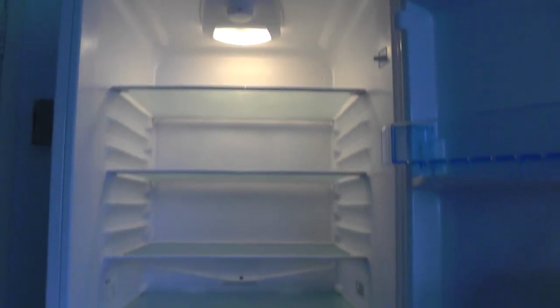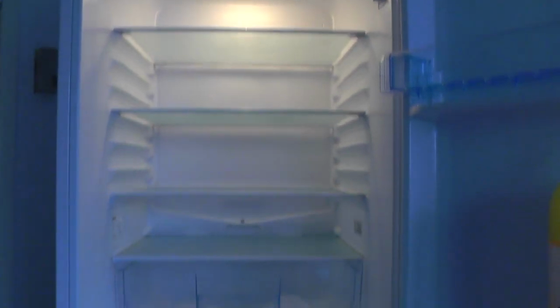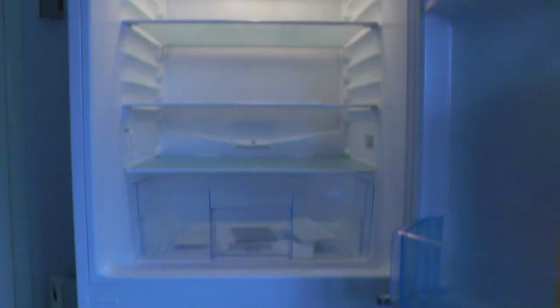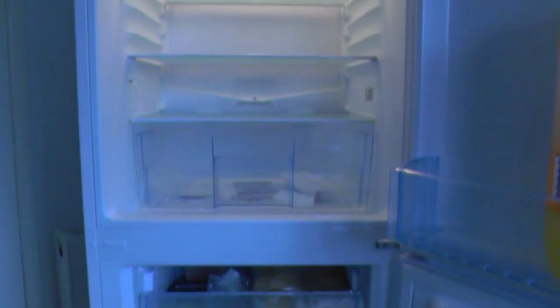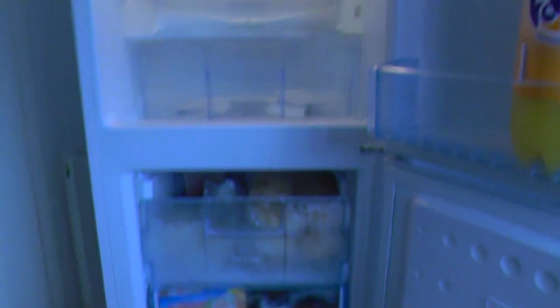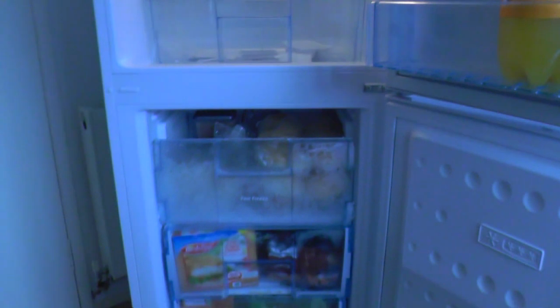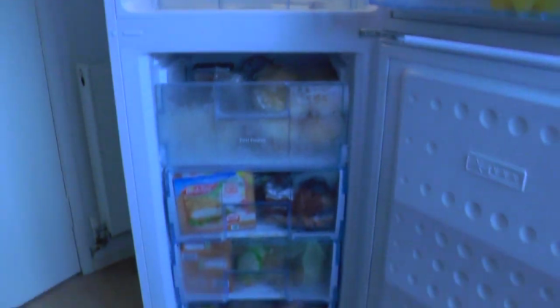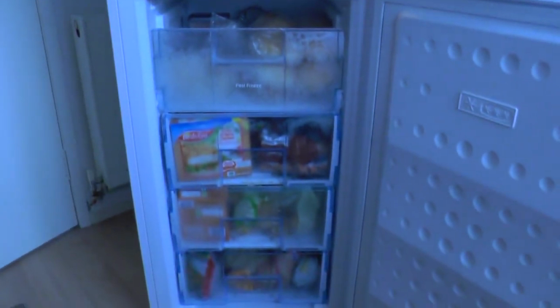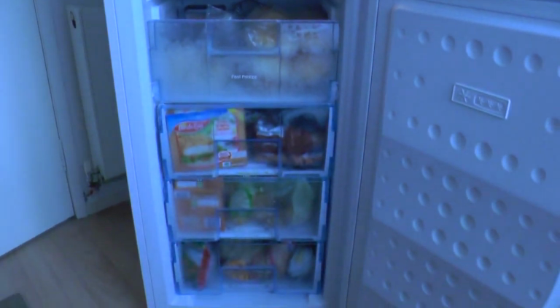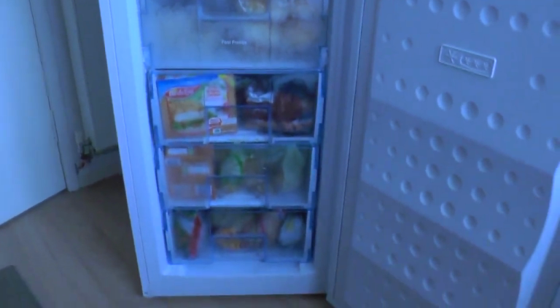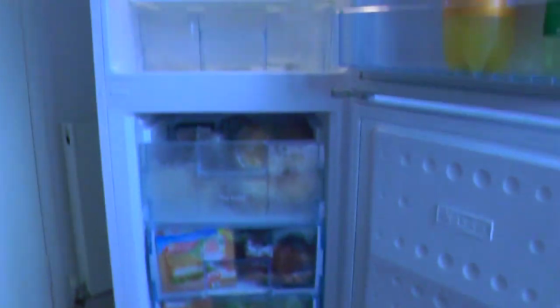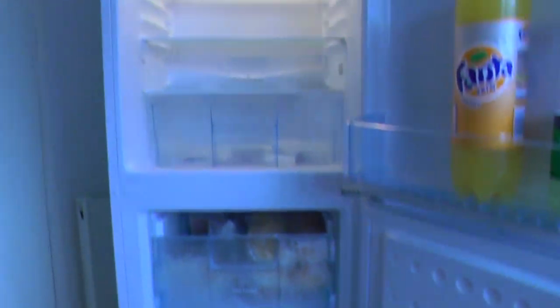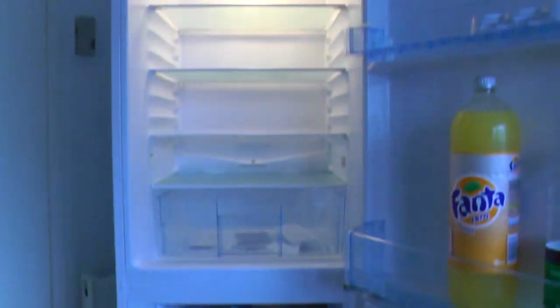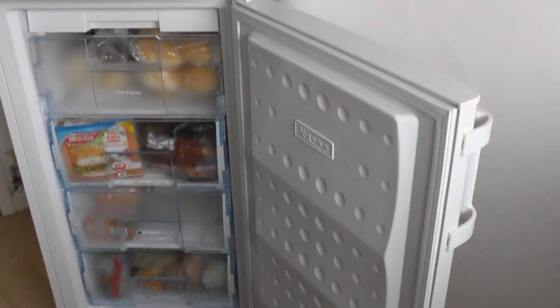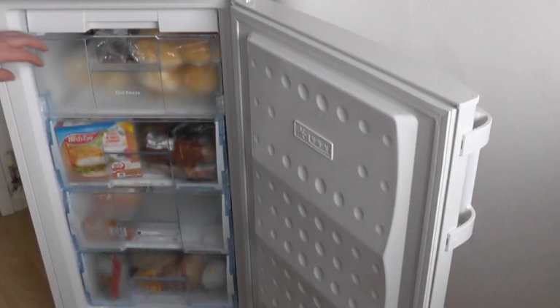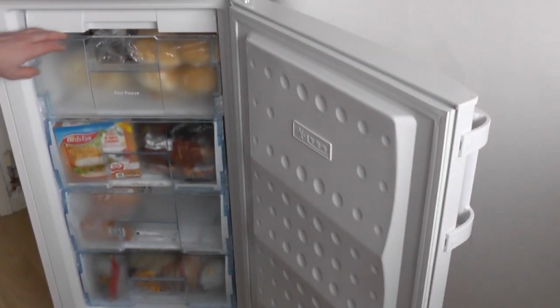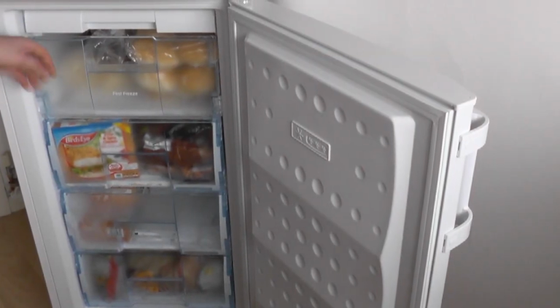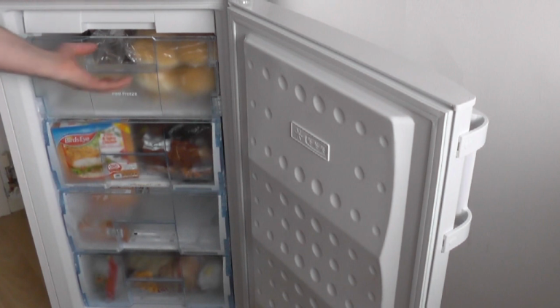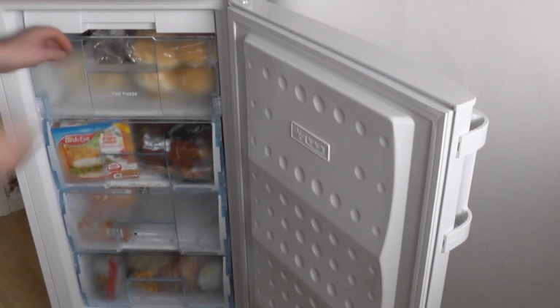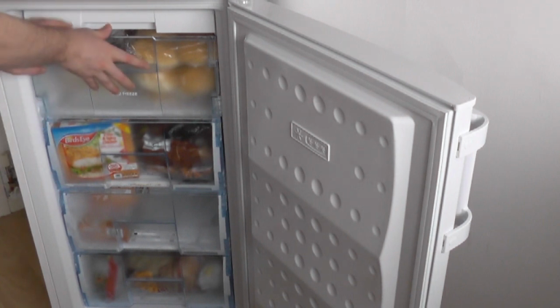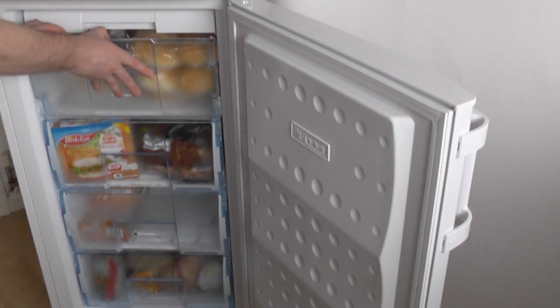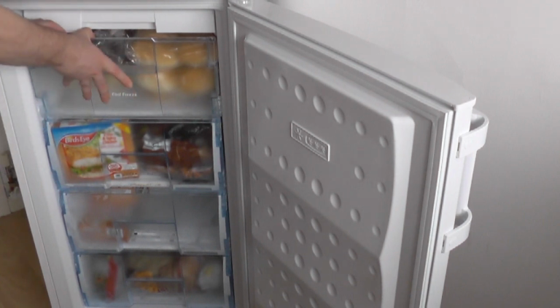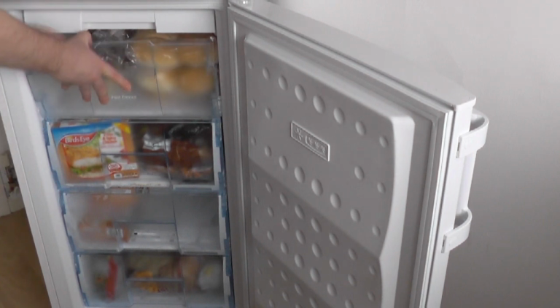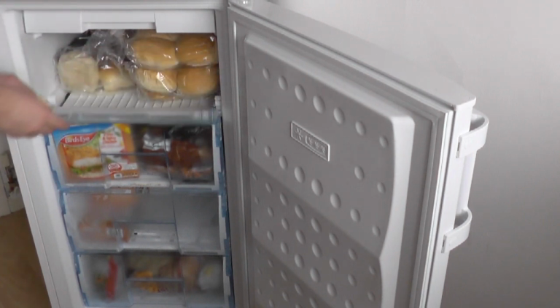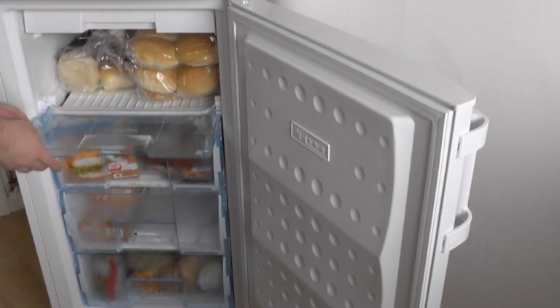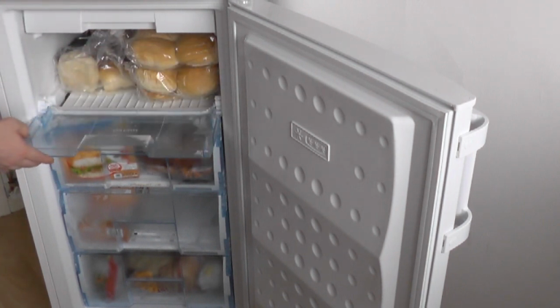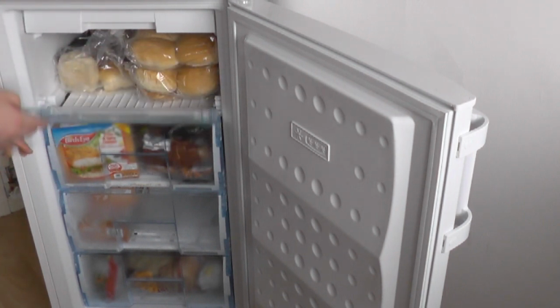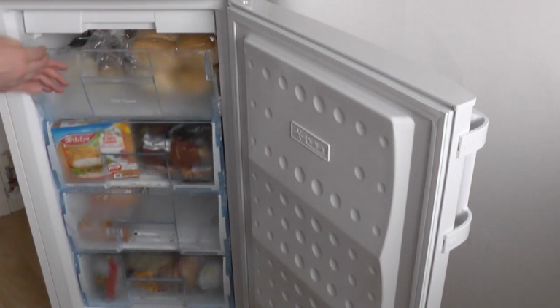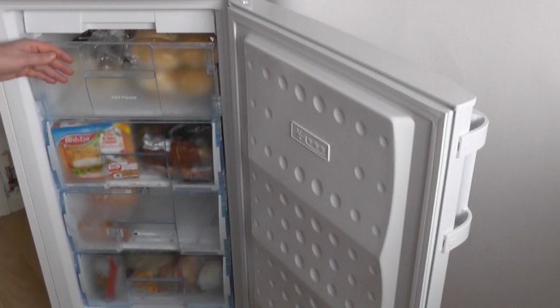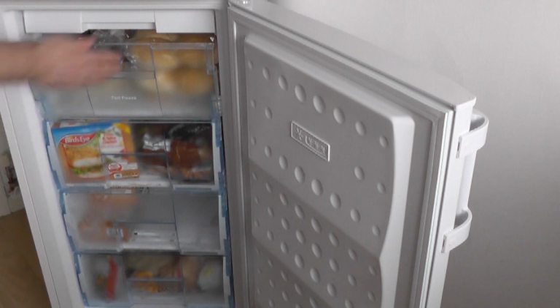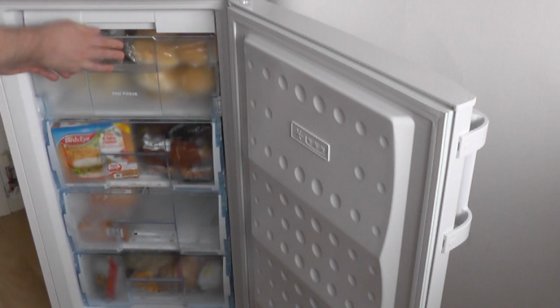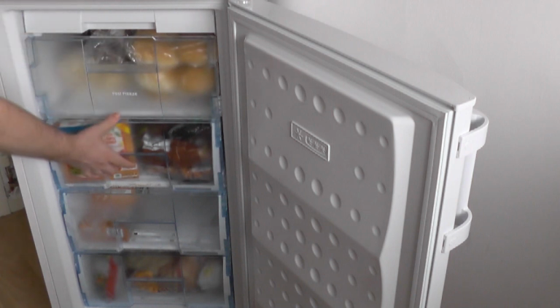There's a light in the fridge but not the freezer. Let's take a closer look at the freezer. That flap is quite fragile, so you need to be careful you don't break that.